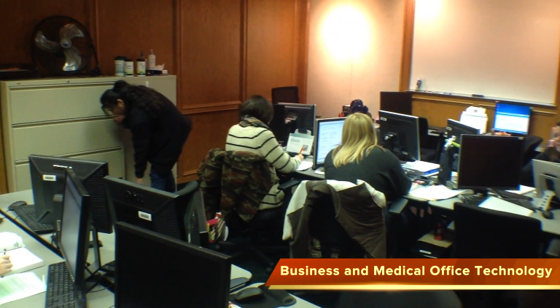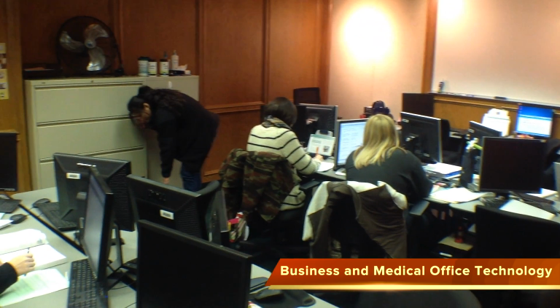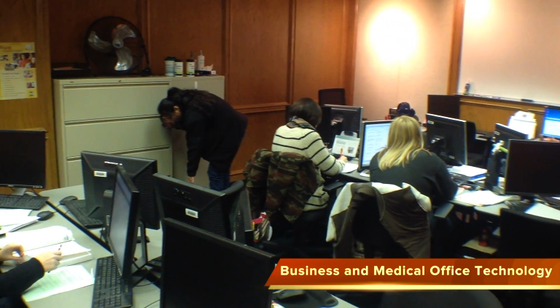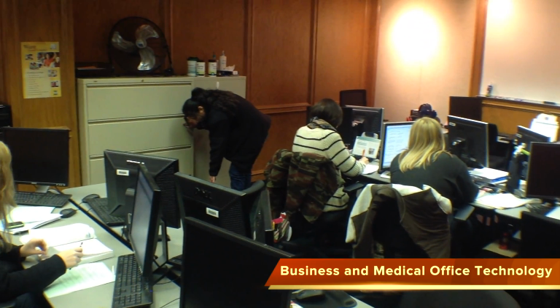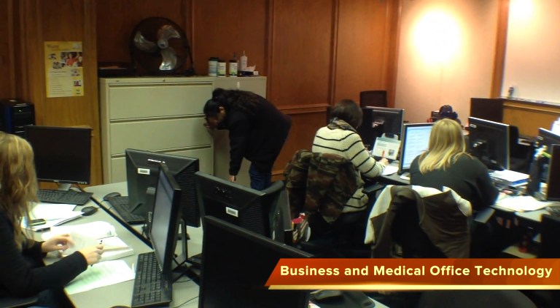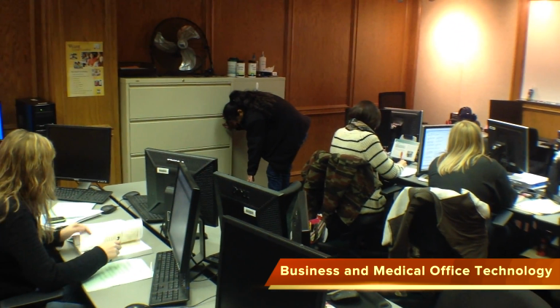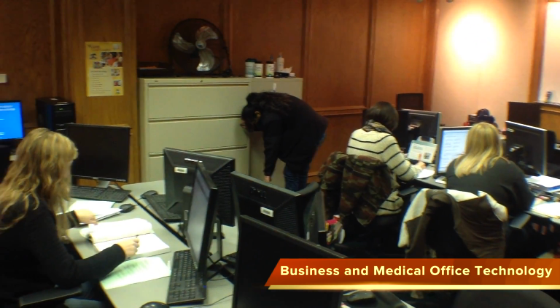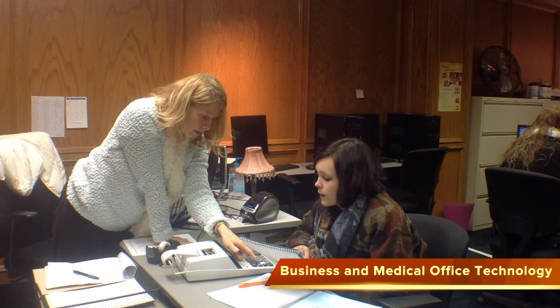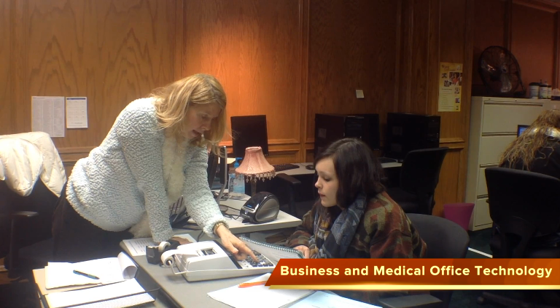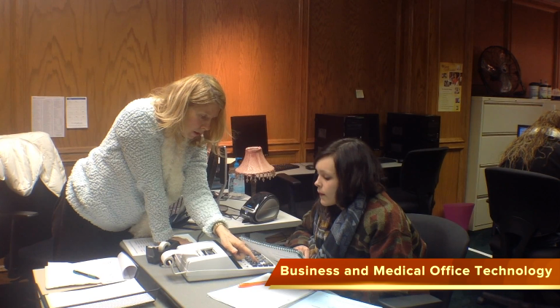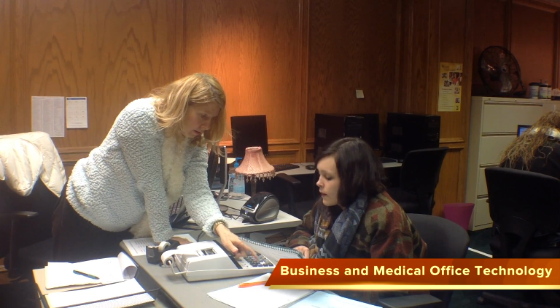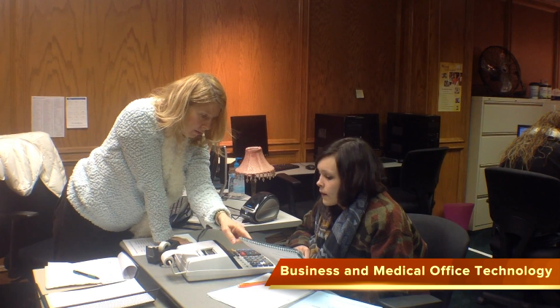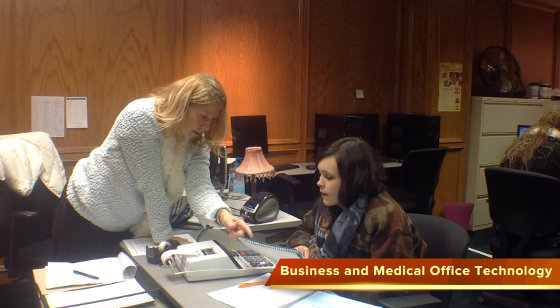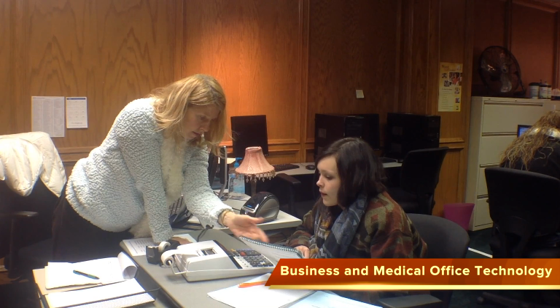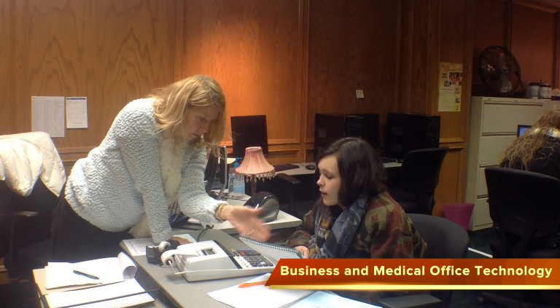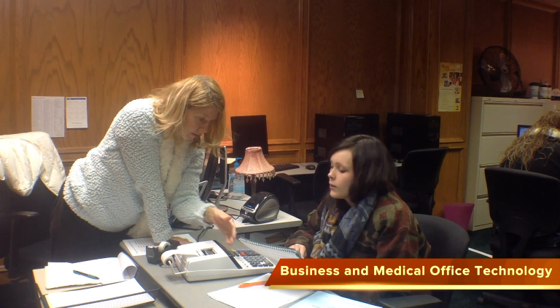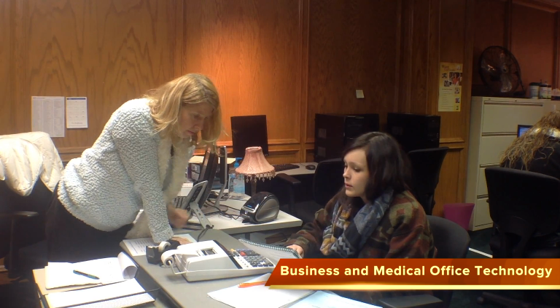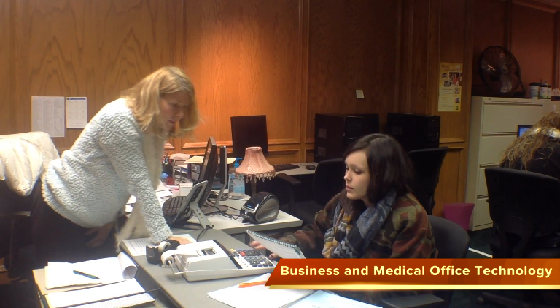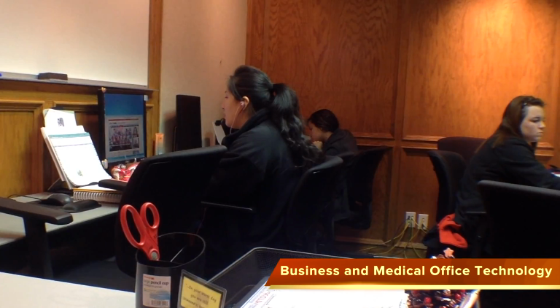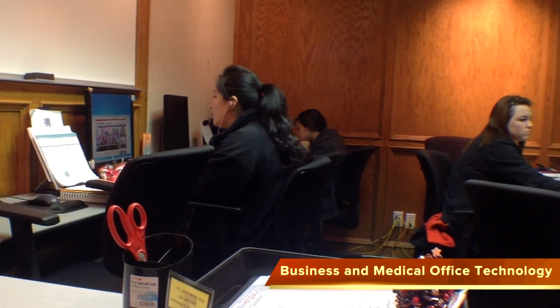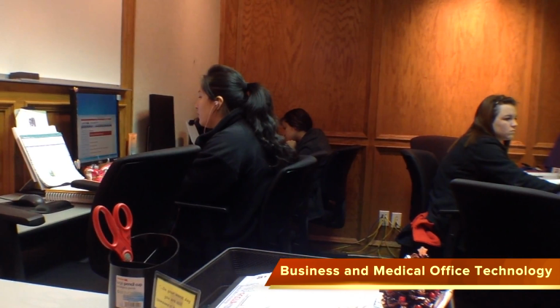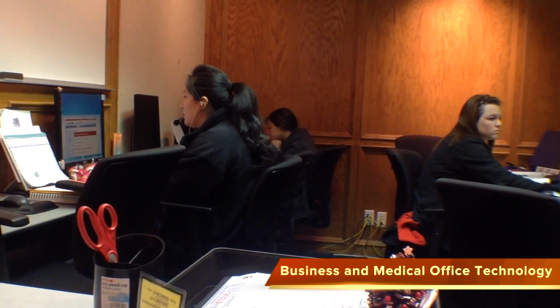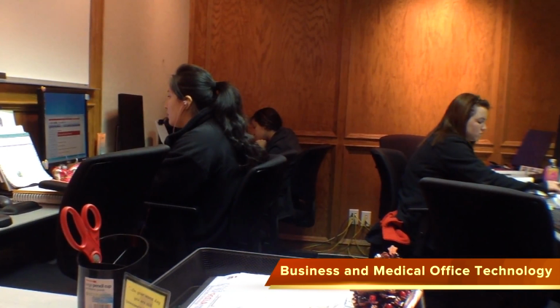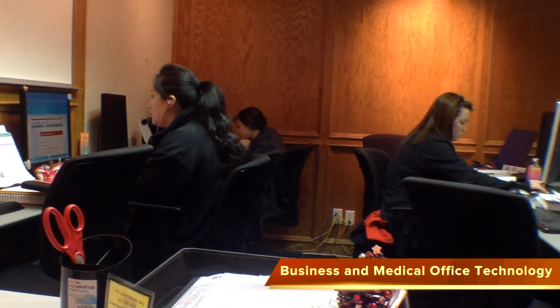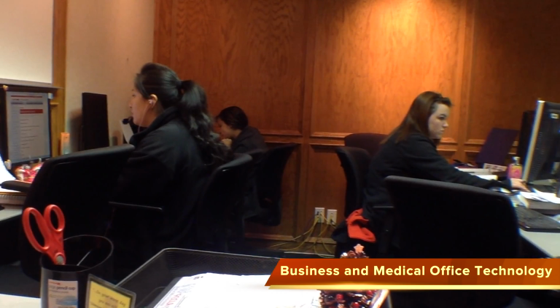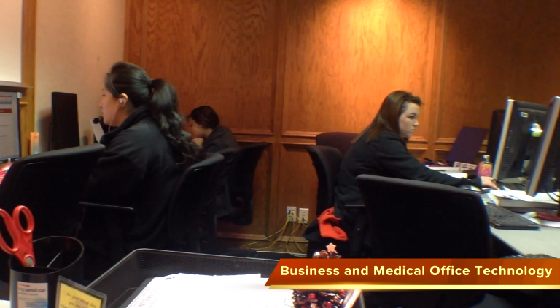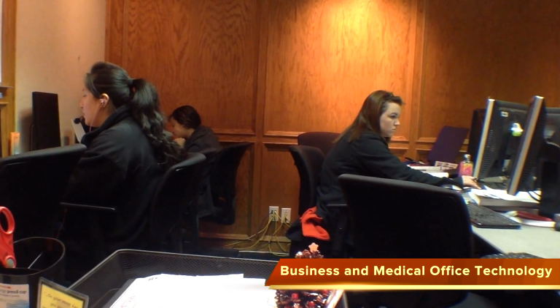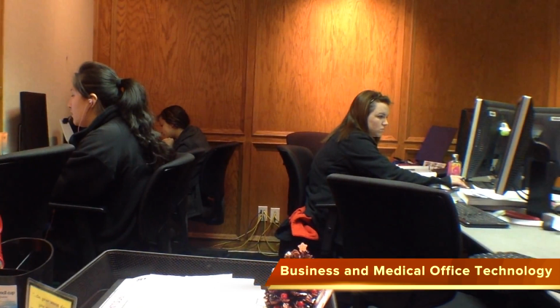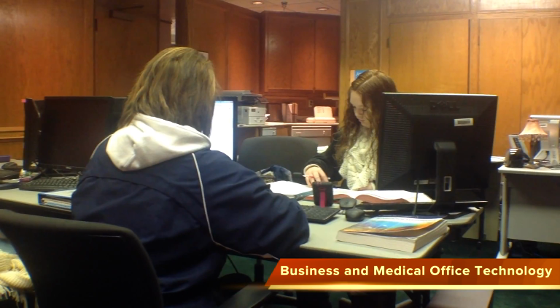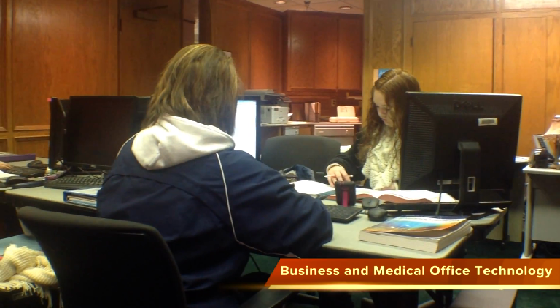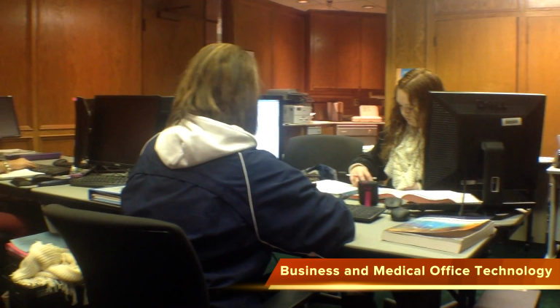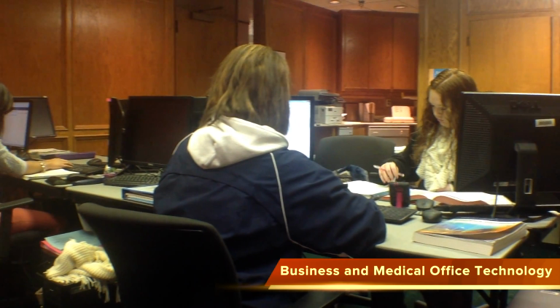Business and Medical Office Technology allows students the opportunity to choose between a business career path and a health industry career path. Perform administrative duties in the areas of billing, coding, and transcription in an office environment.